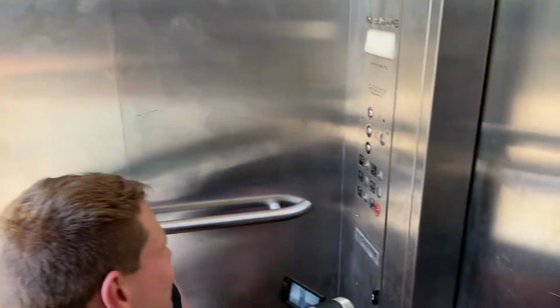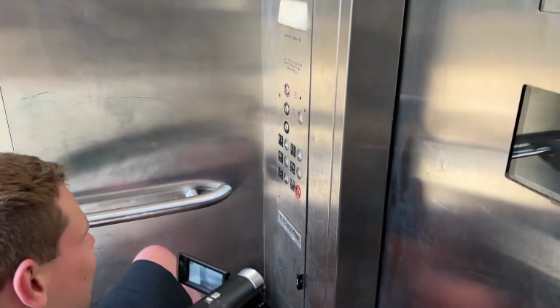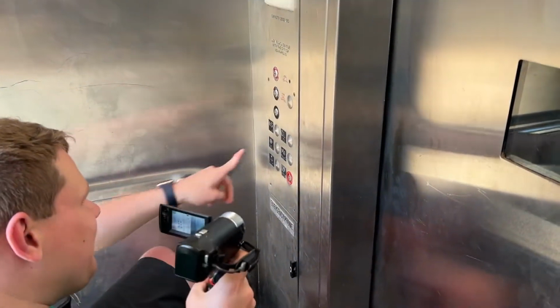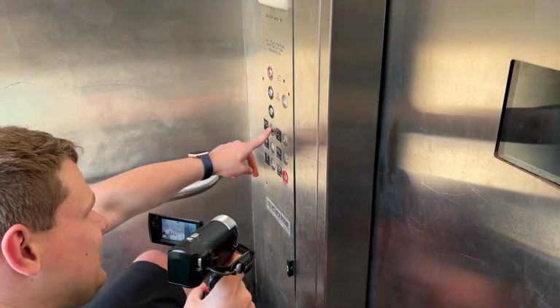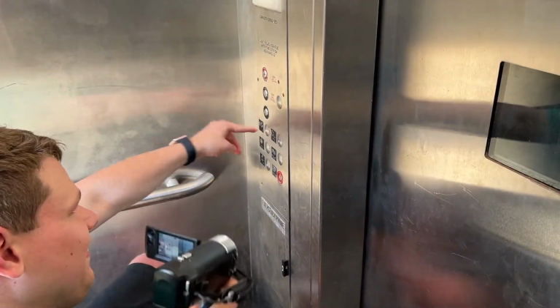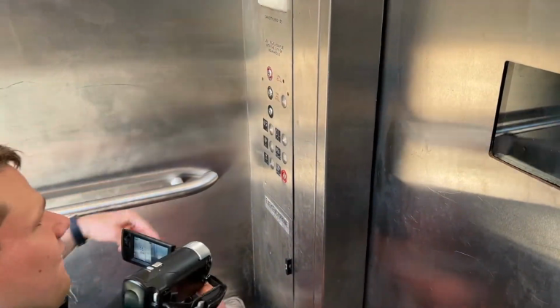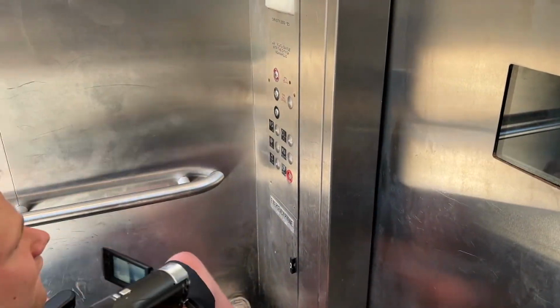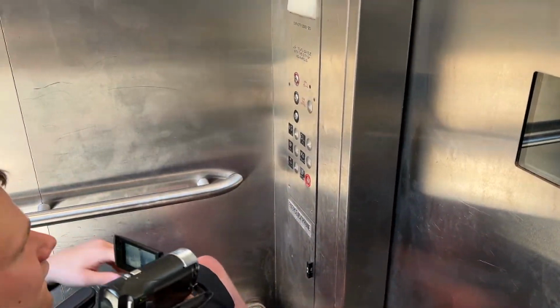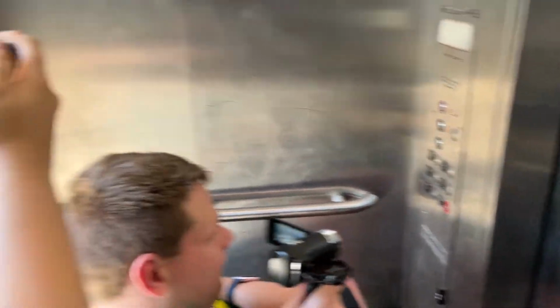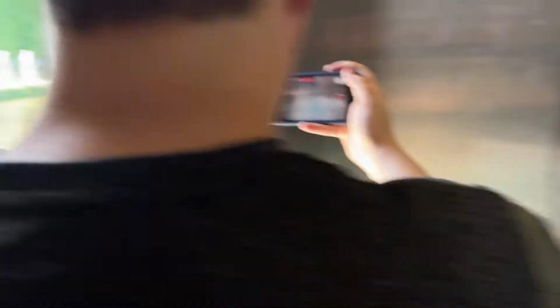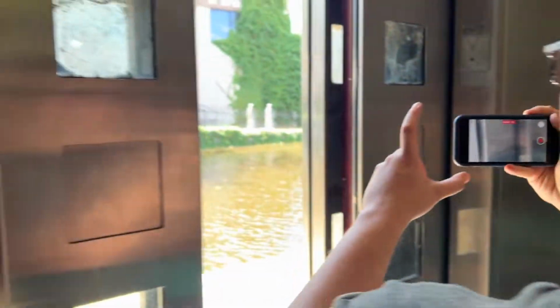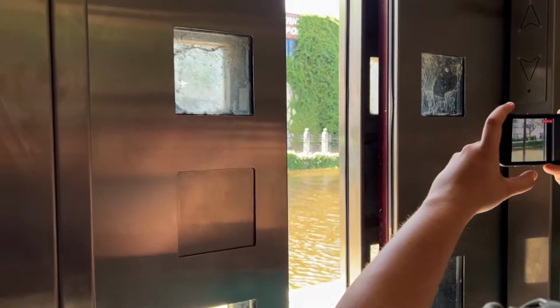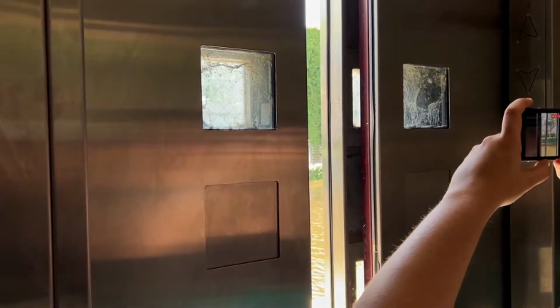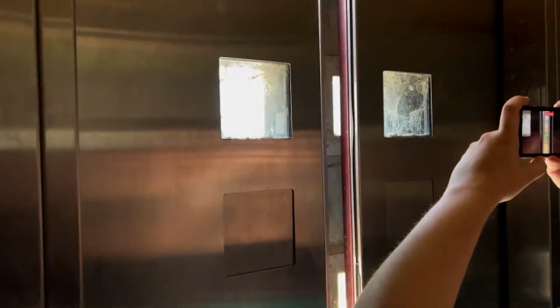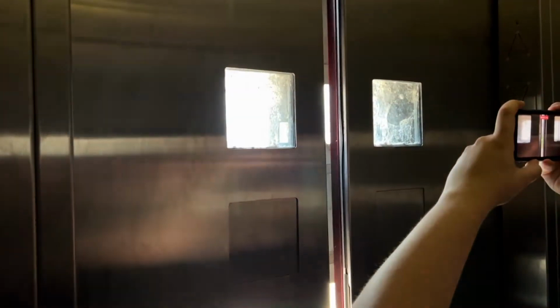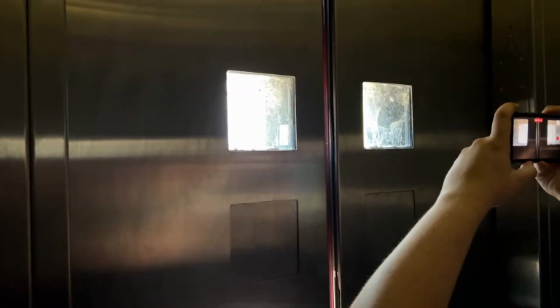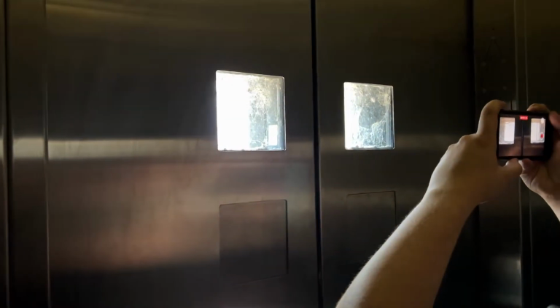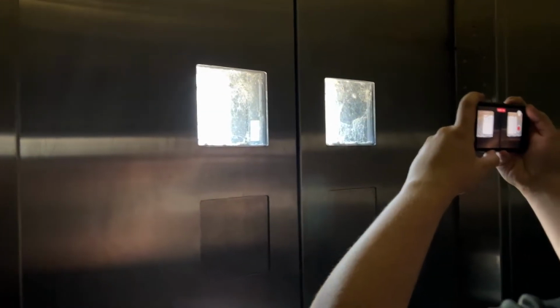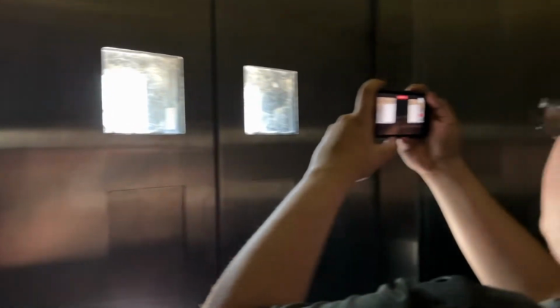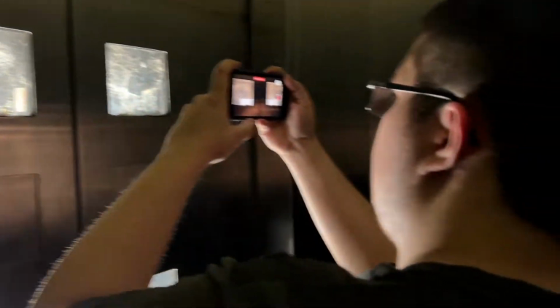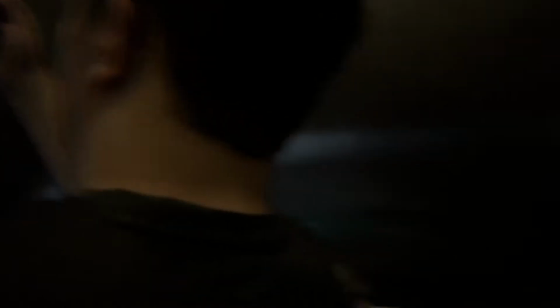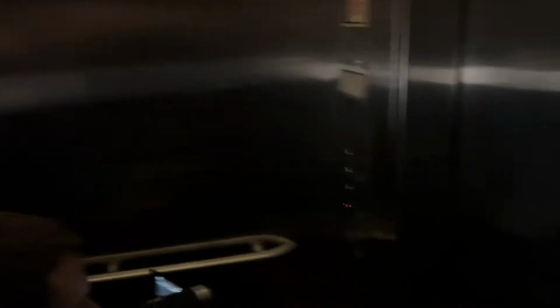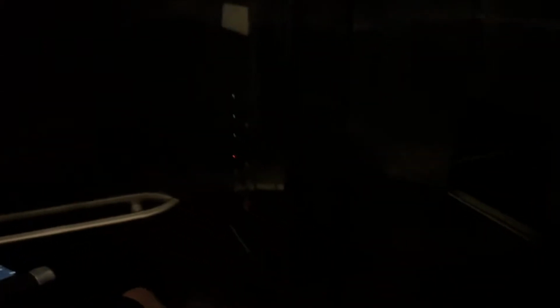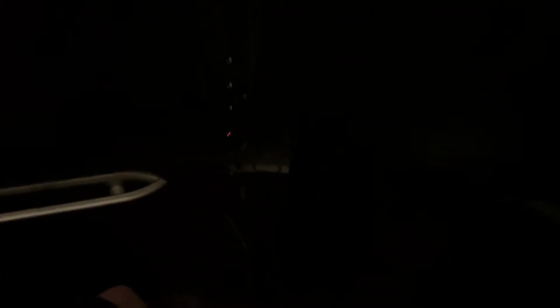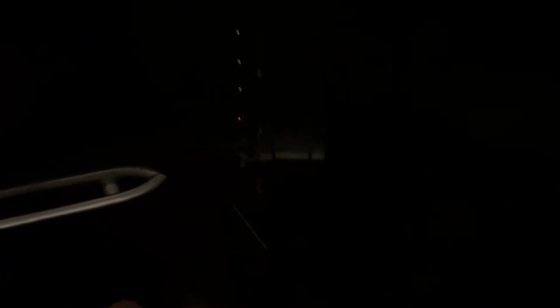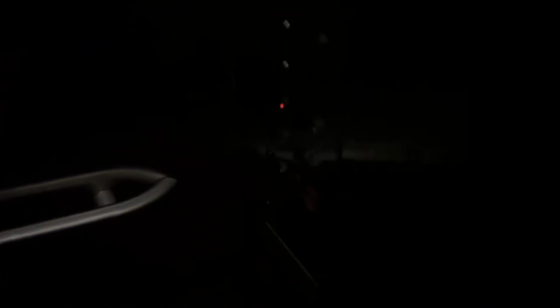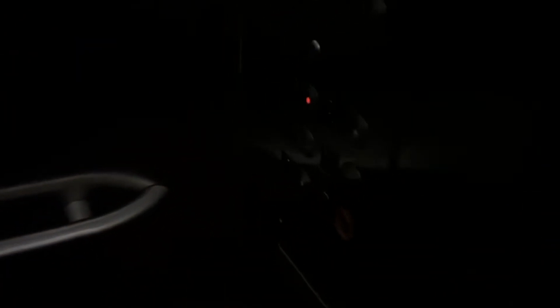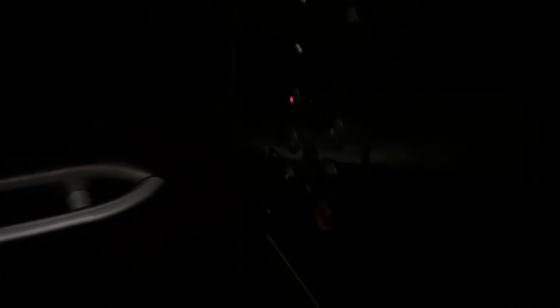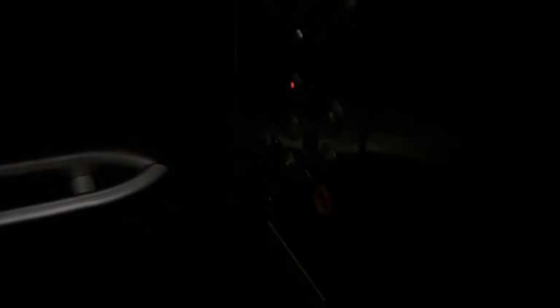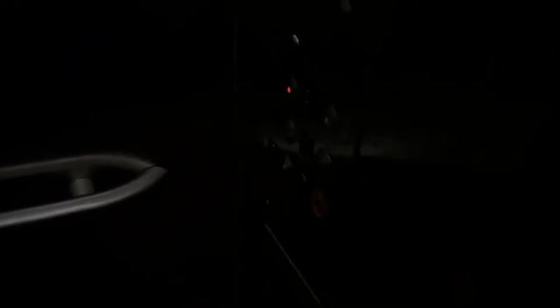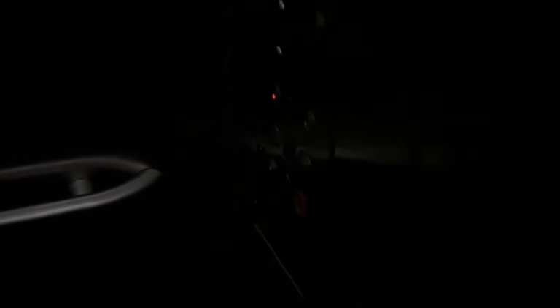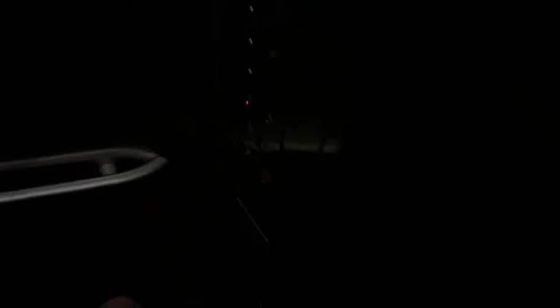Let's go up to the street level. Let's see how this thing runs. It is pitch black in here.